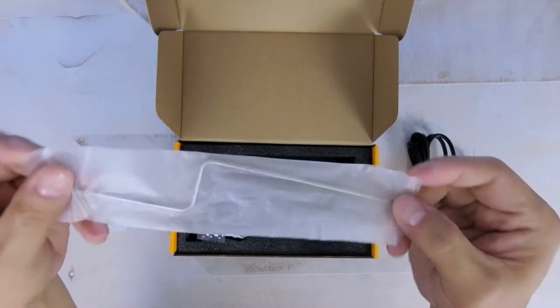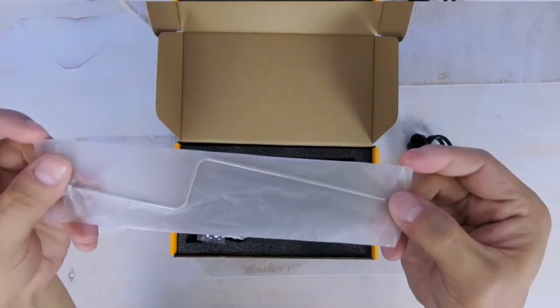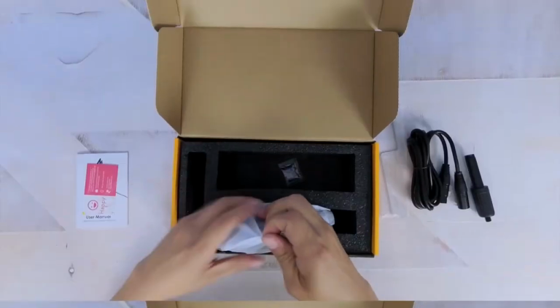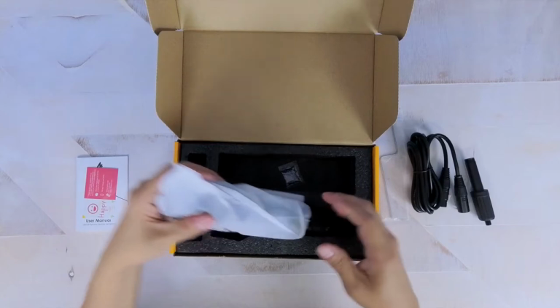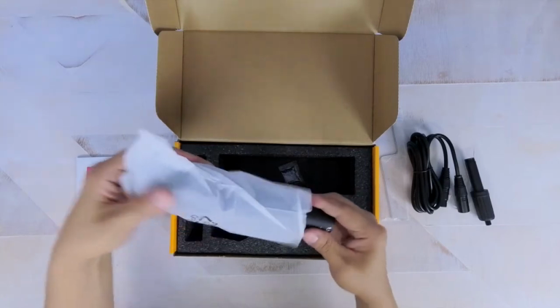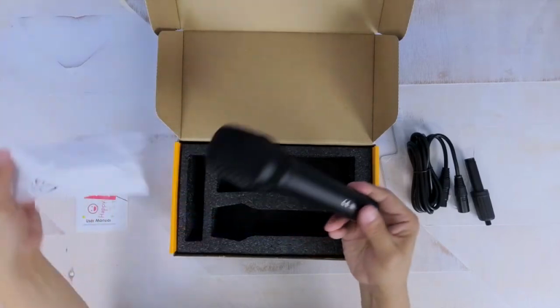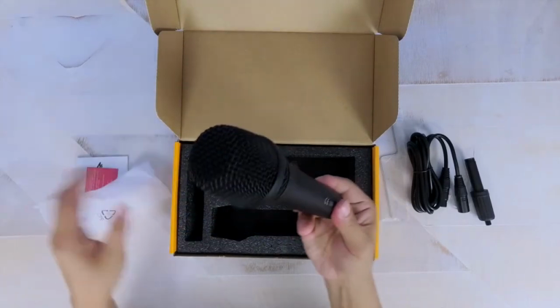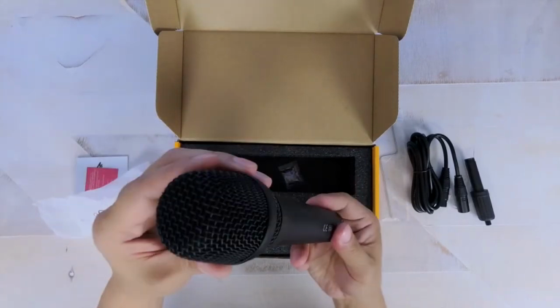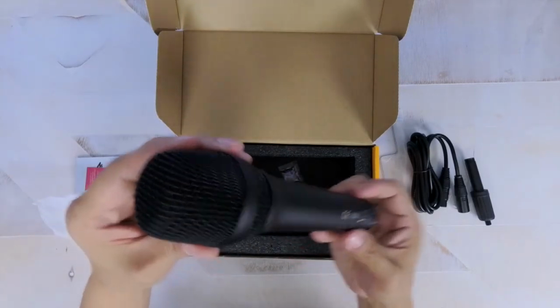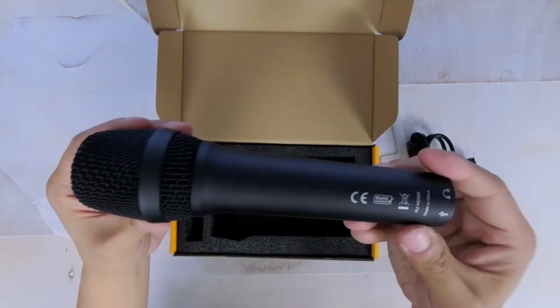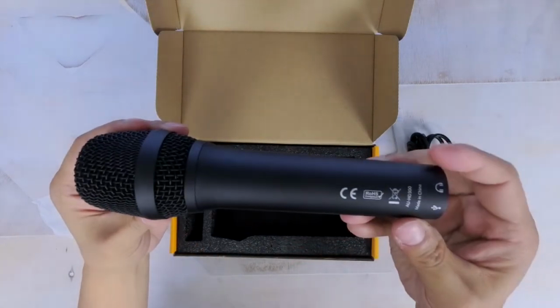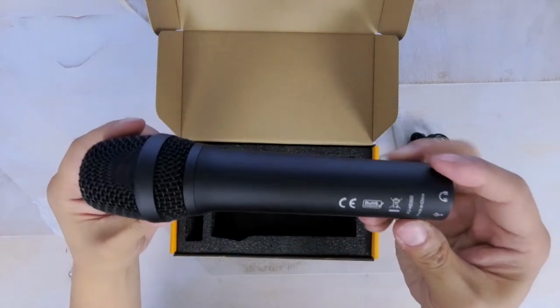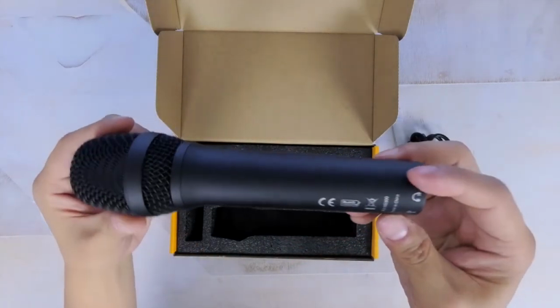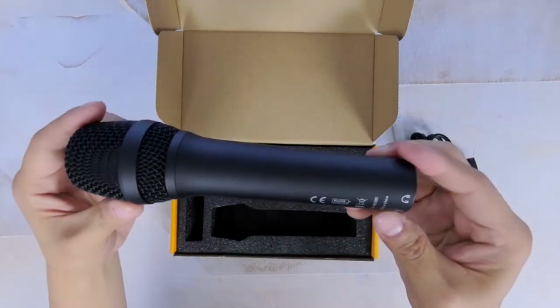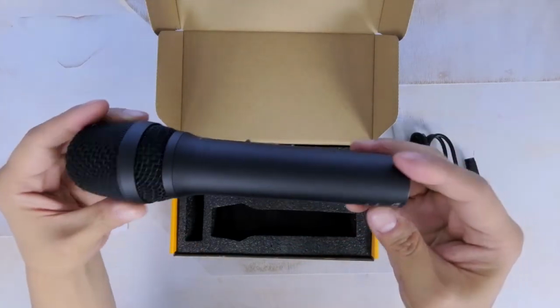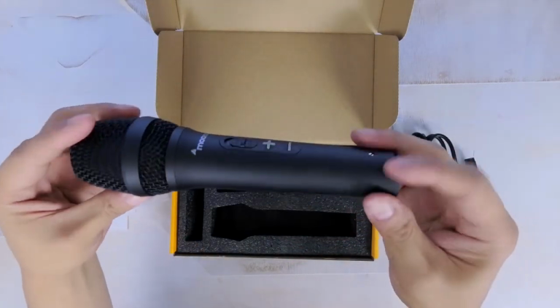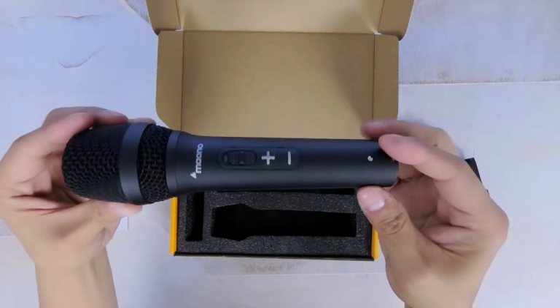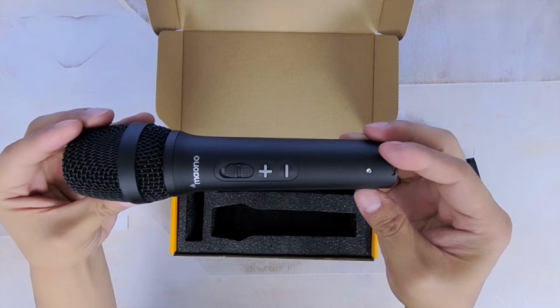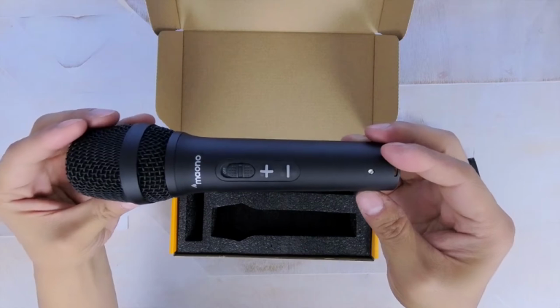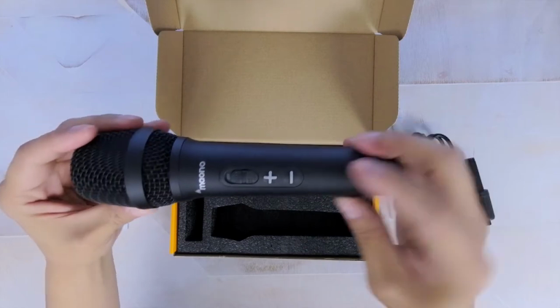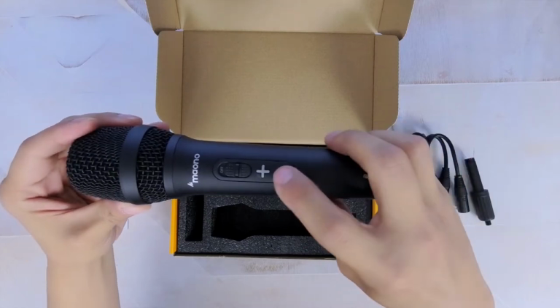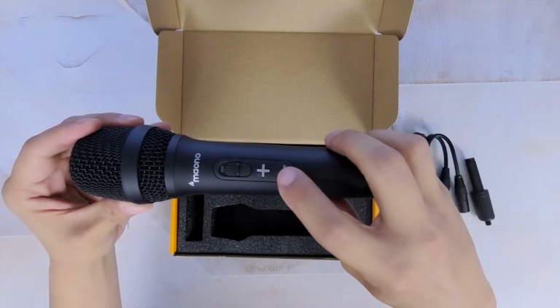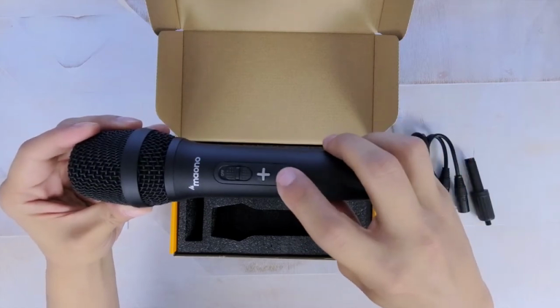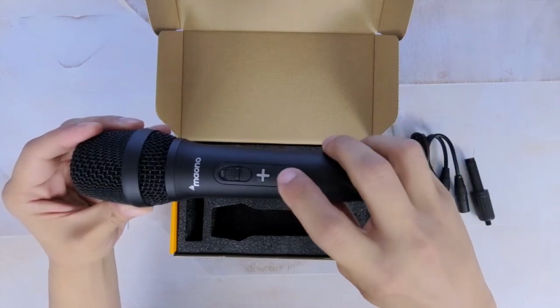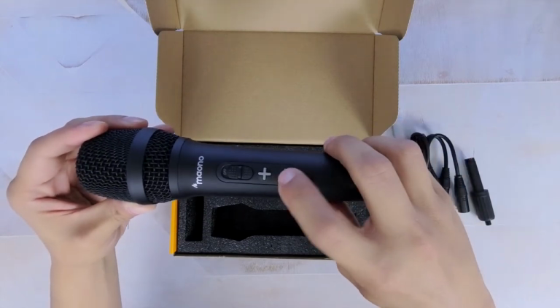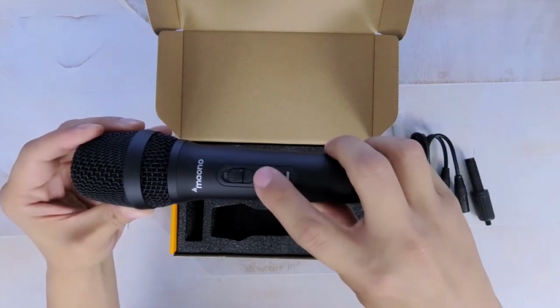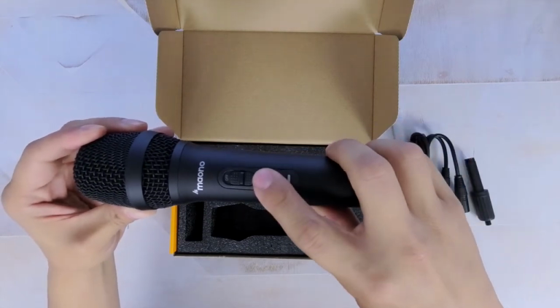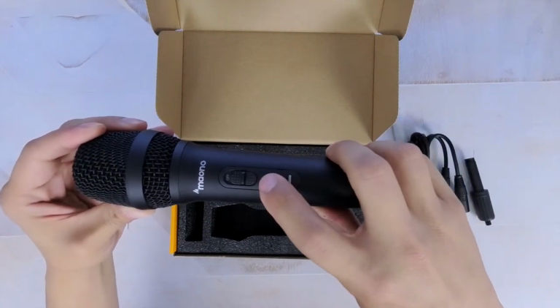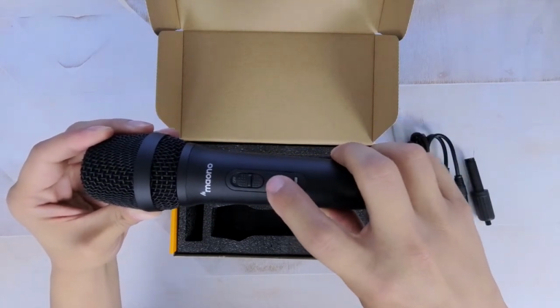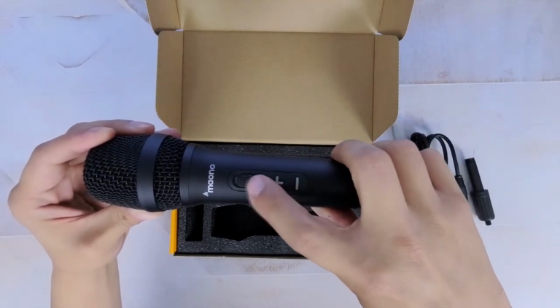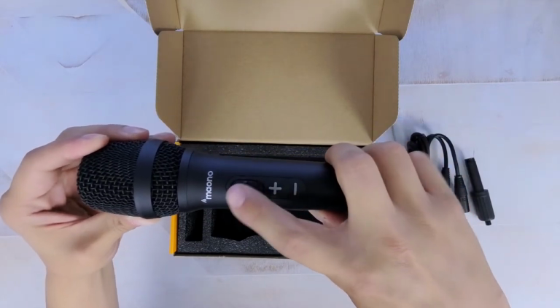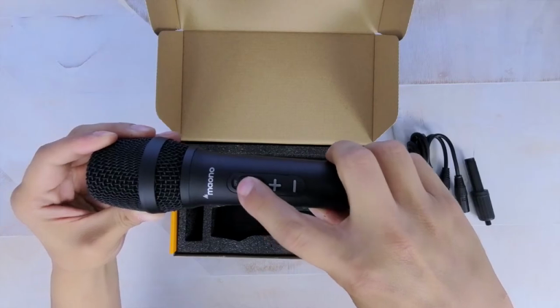The microphone is a standard handheld microphone with a built-in battery and is made up of aluminum metal material. It's got some weight to it, it feels extra sturdy. It's got independent volume control buttons as well as an on/off switch, which is always nice to have.